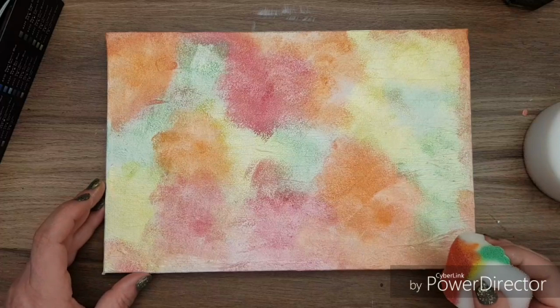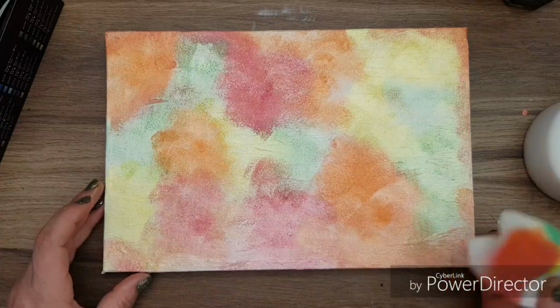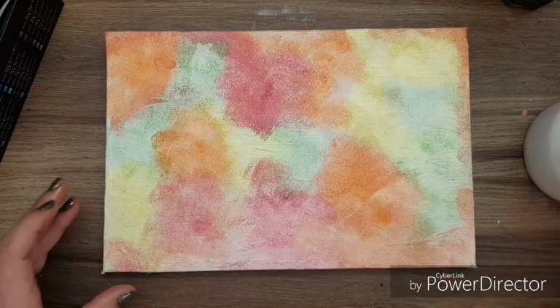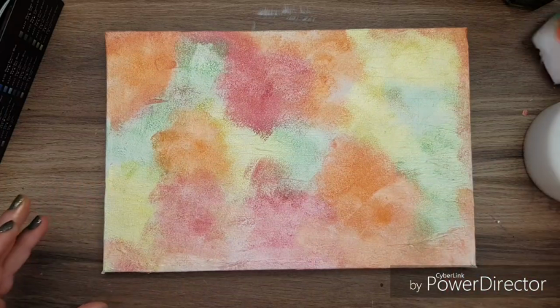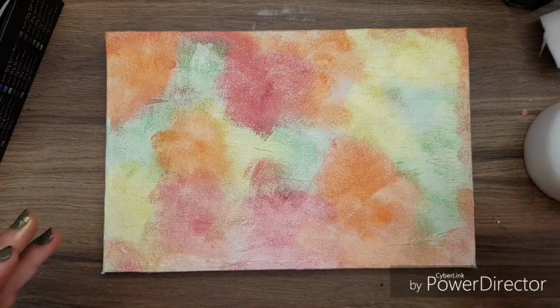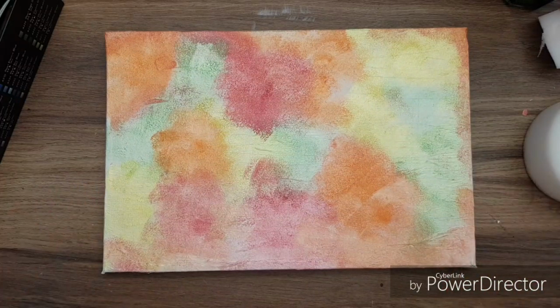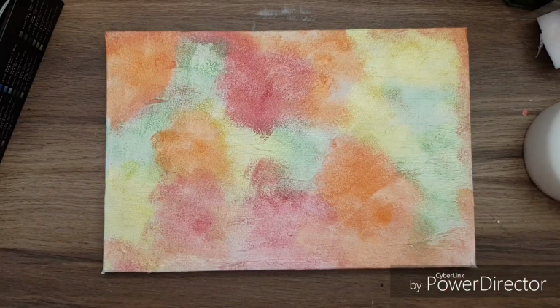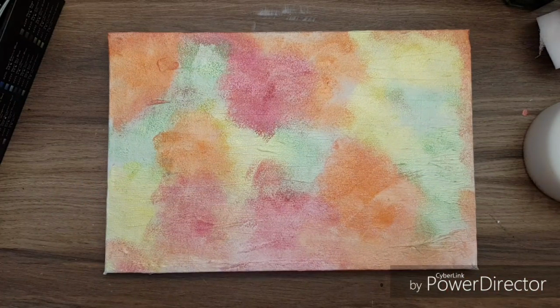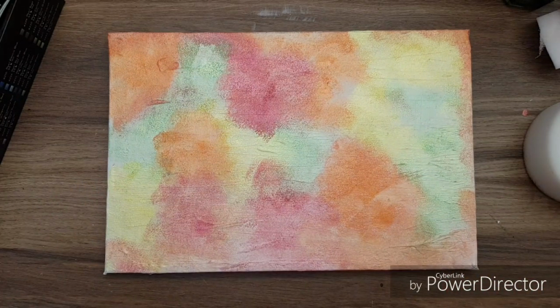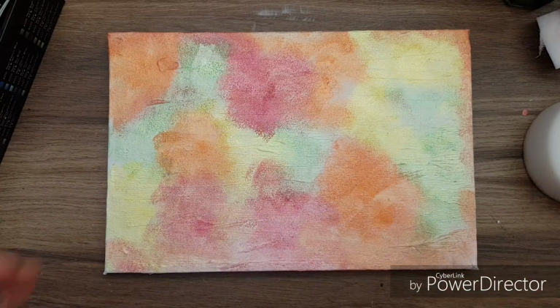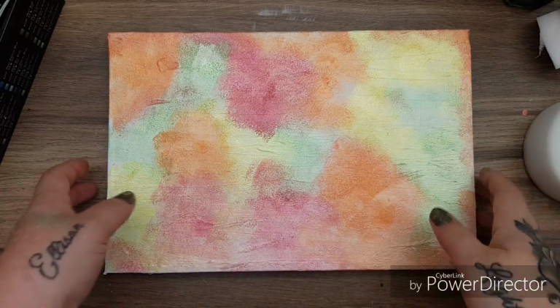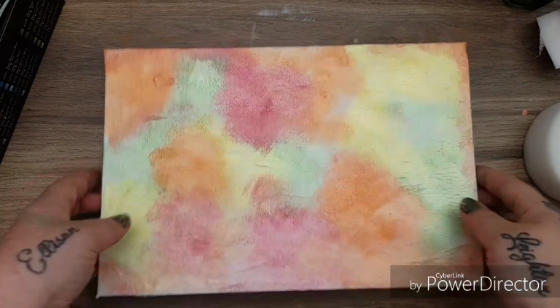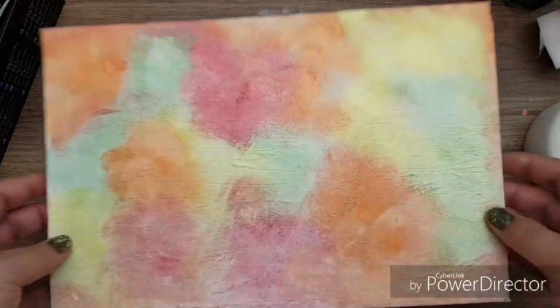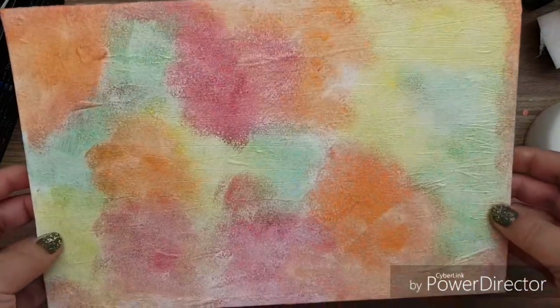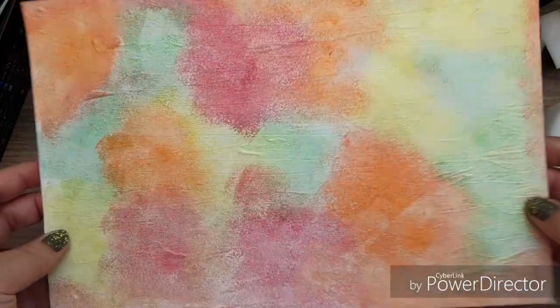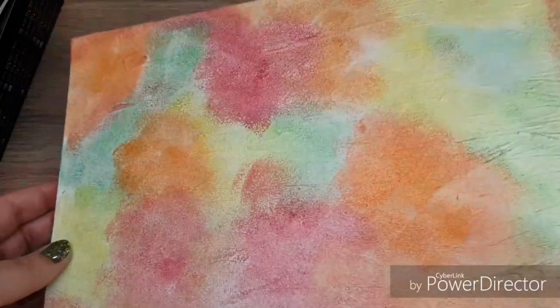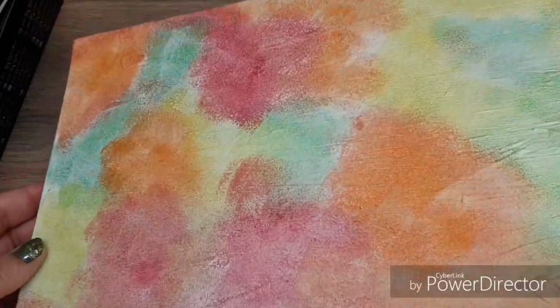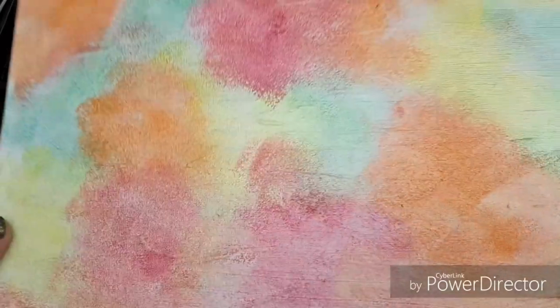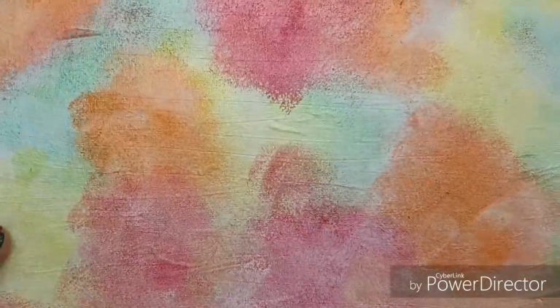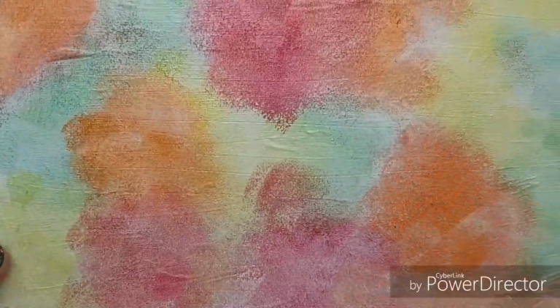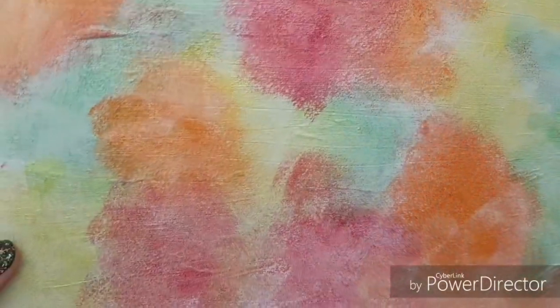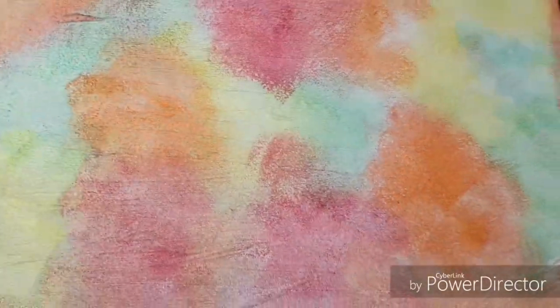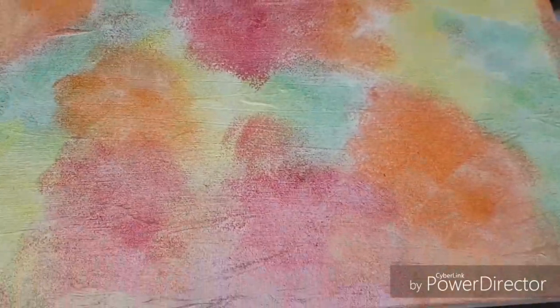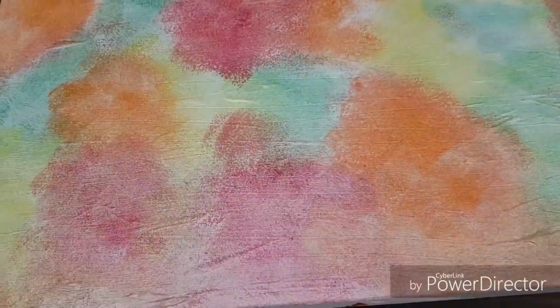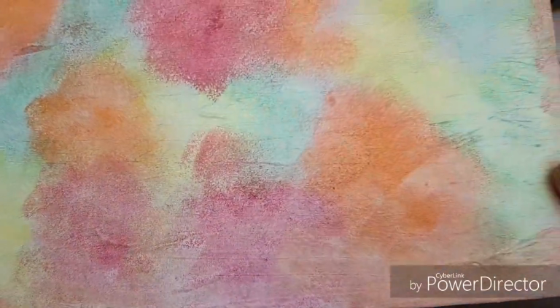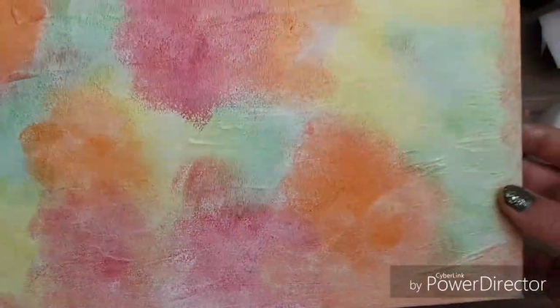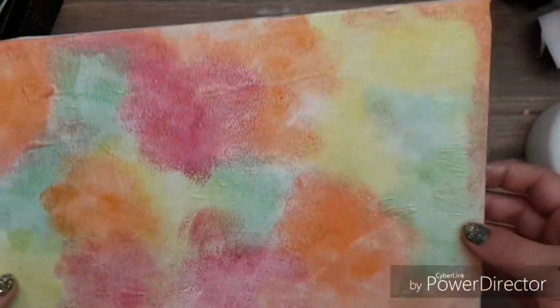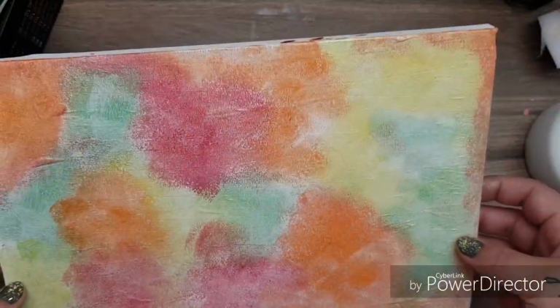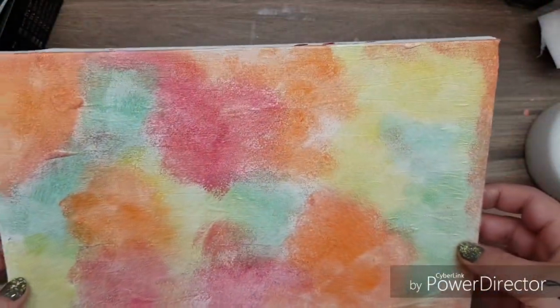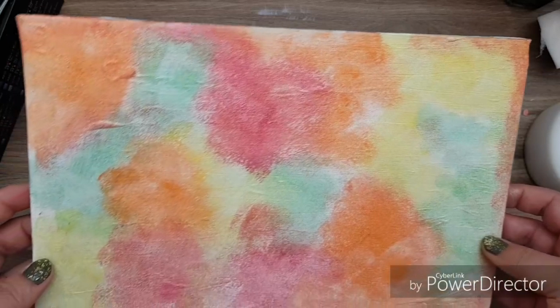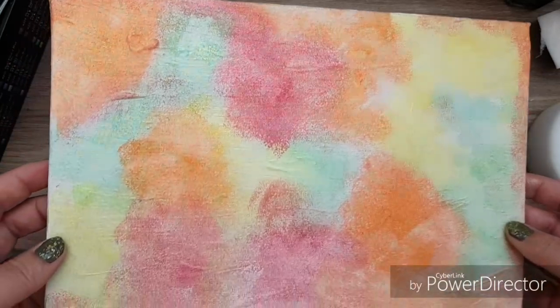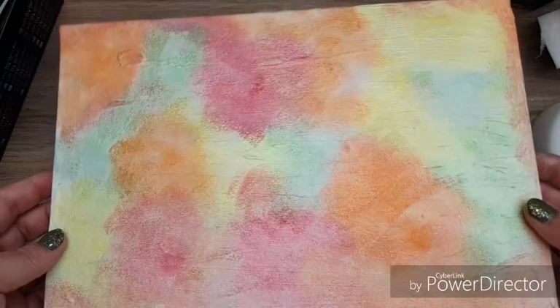I'm going to dry it off a wee bit with my heat tool — it only took a few minutes. Can you see how shiny these are? And that's over gesso — they're really metallic.